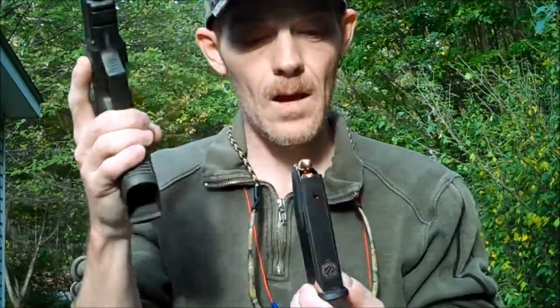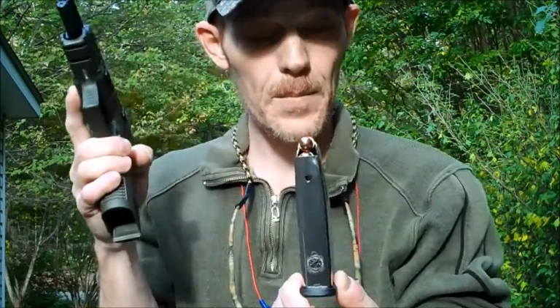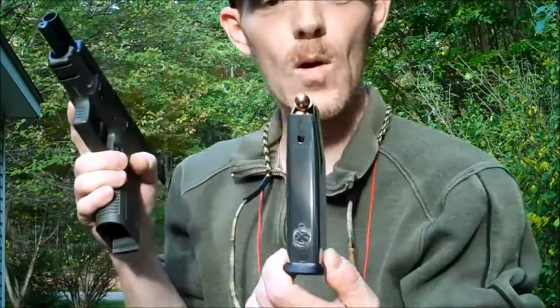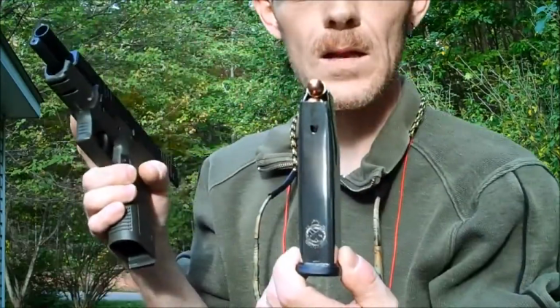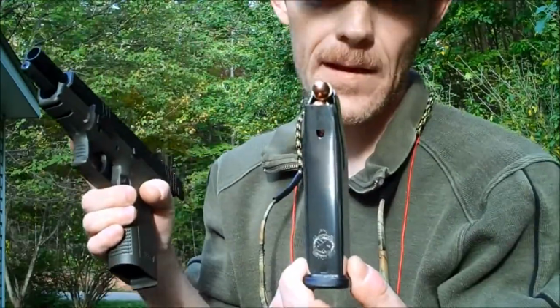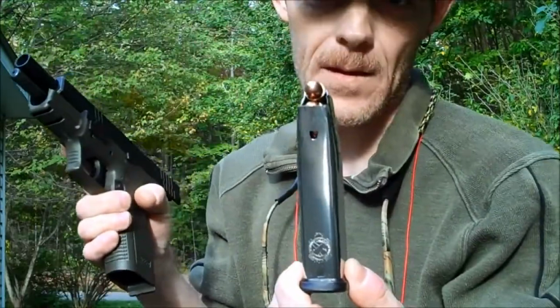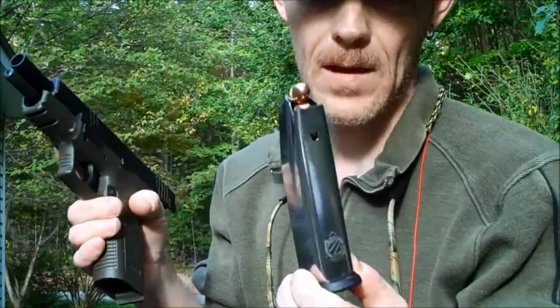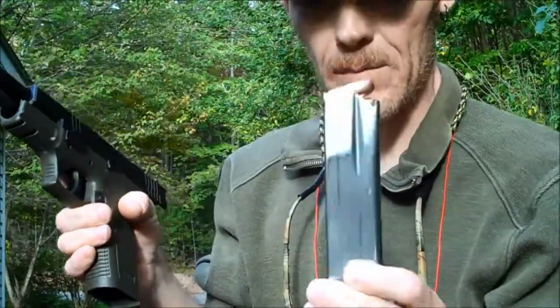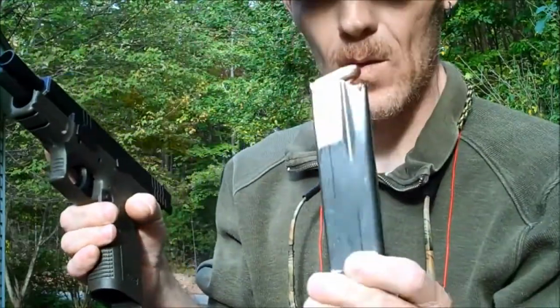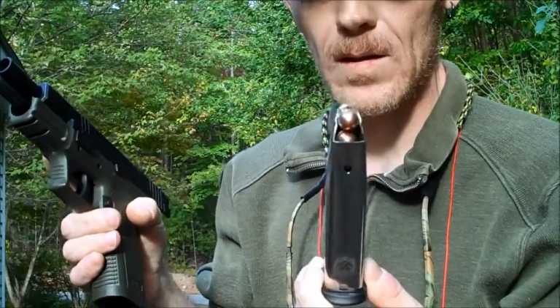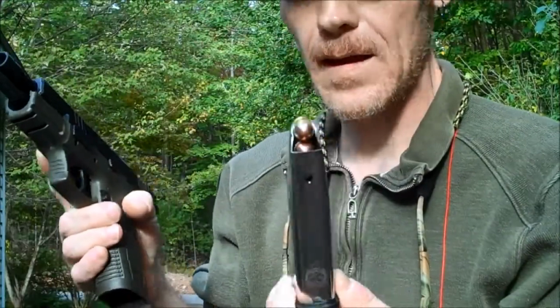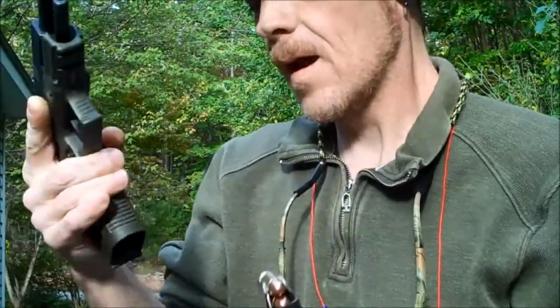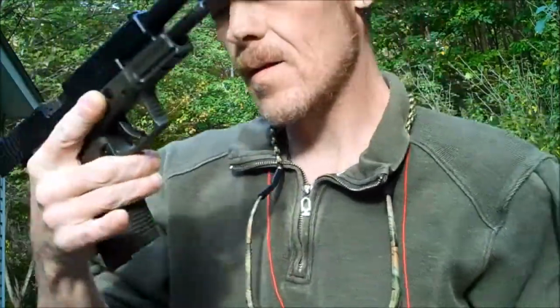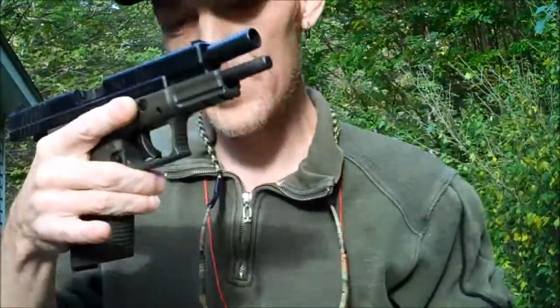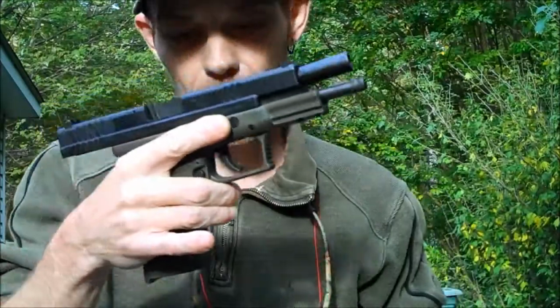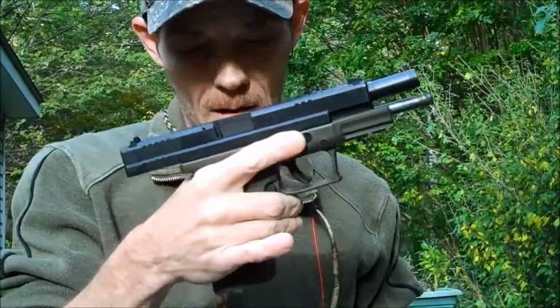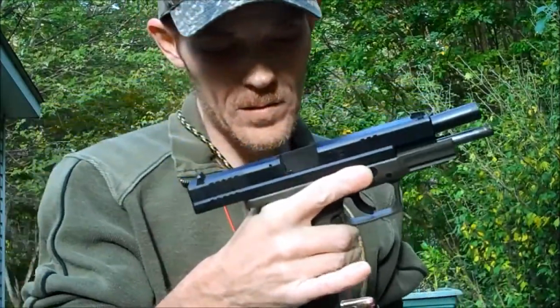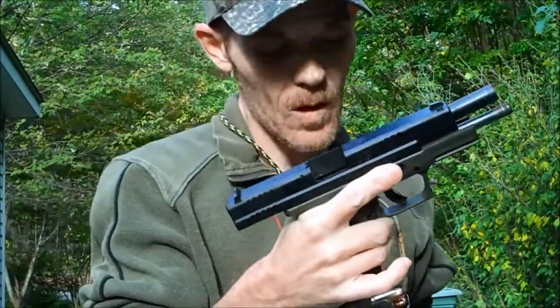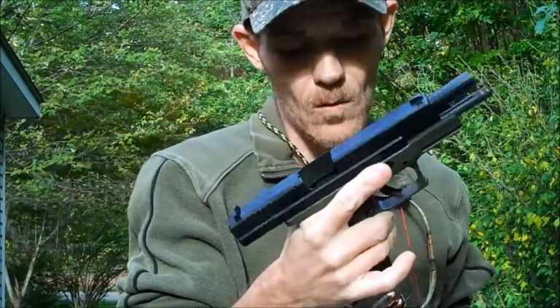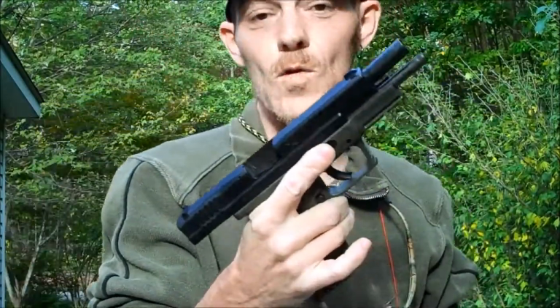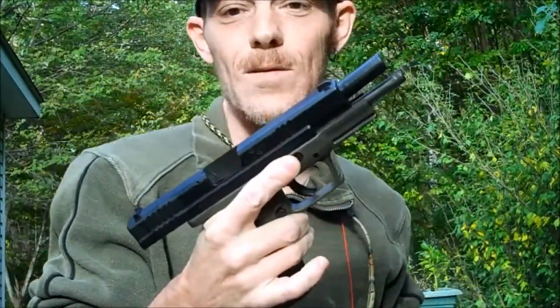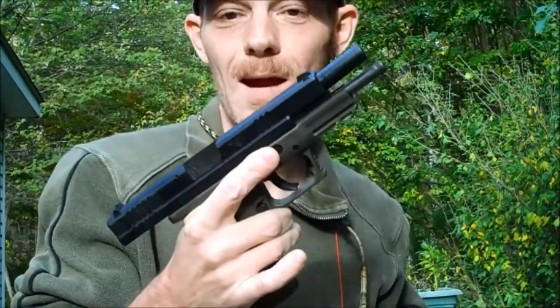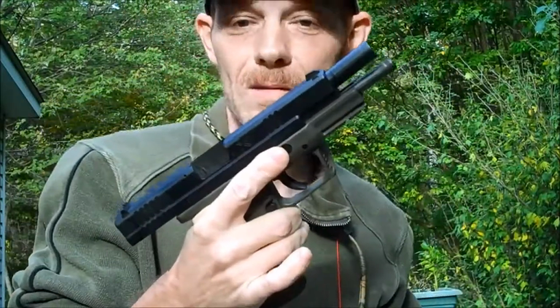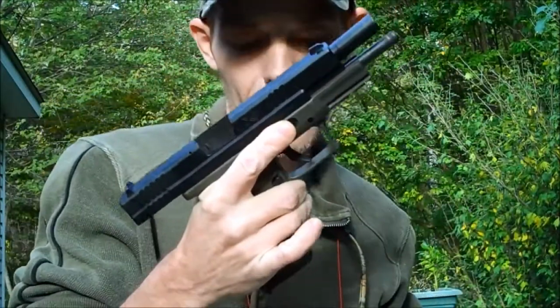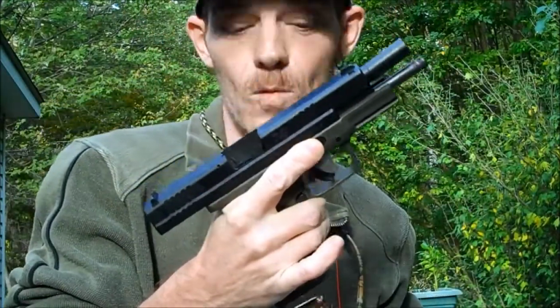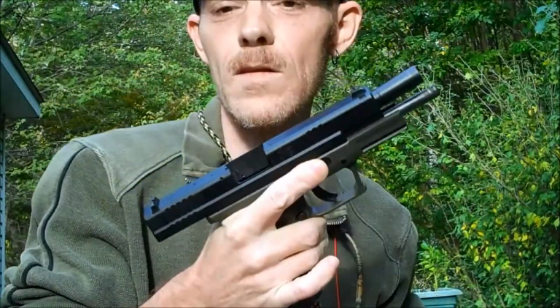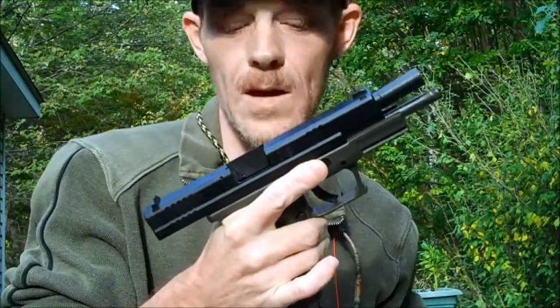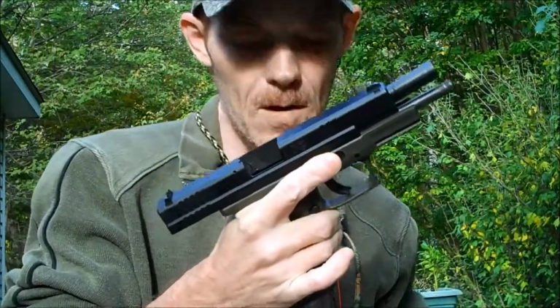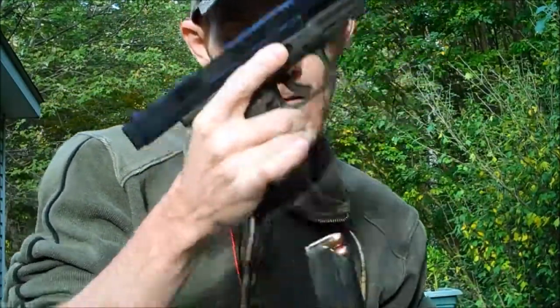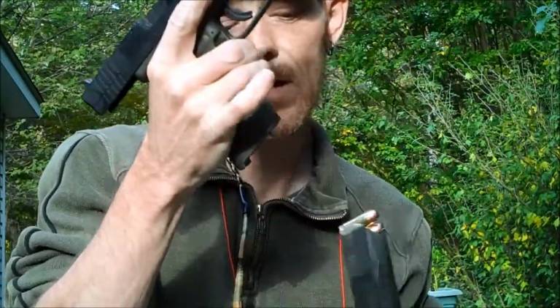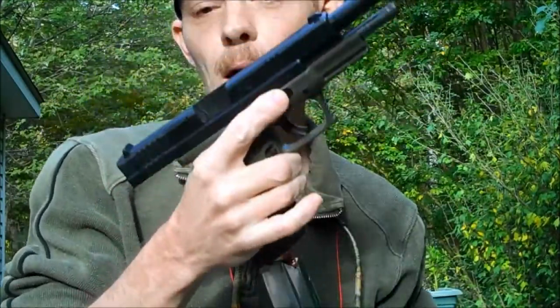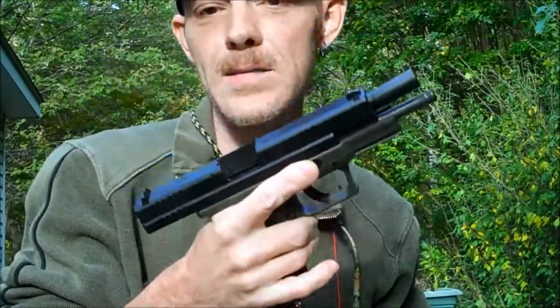Big old hunk of lead coming at you. This particular pistol will hold 14 rounds with one in the chamber, 13 in the magazine.